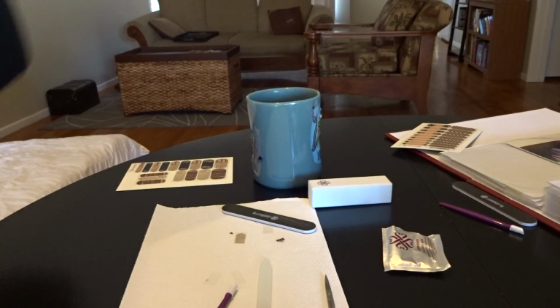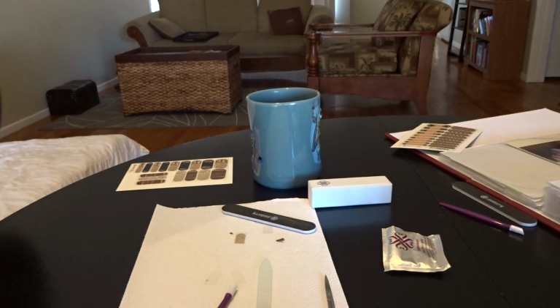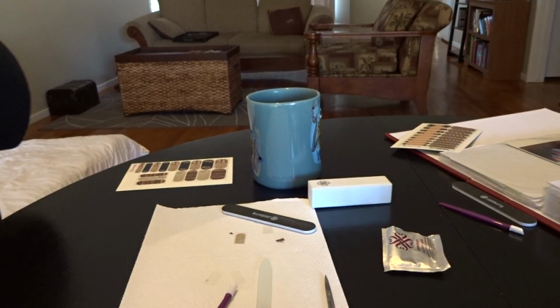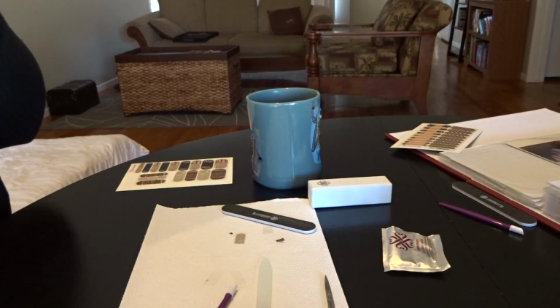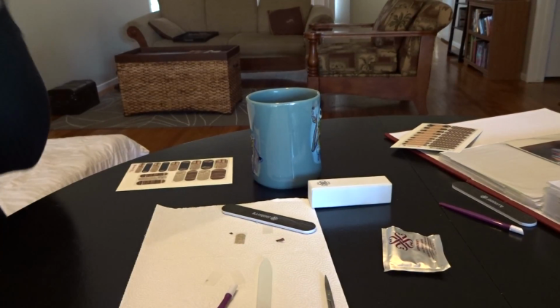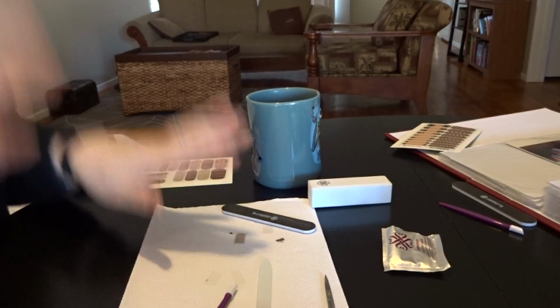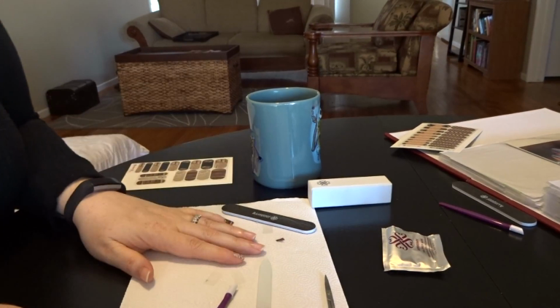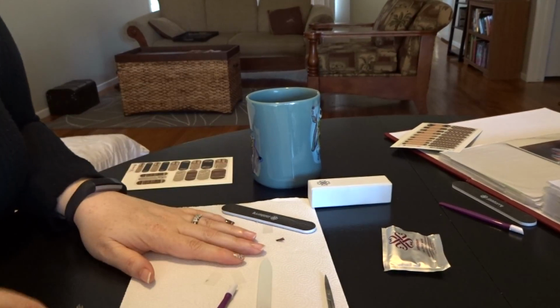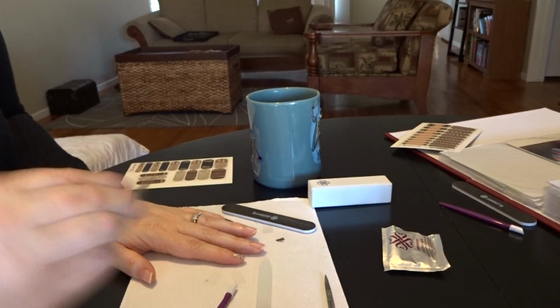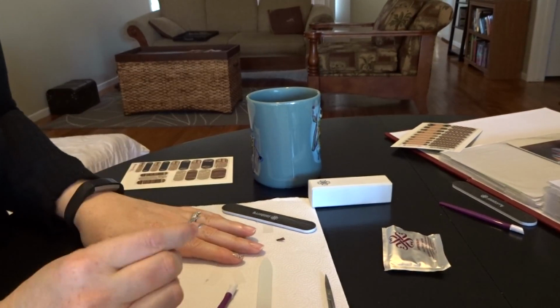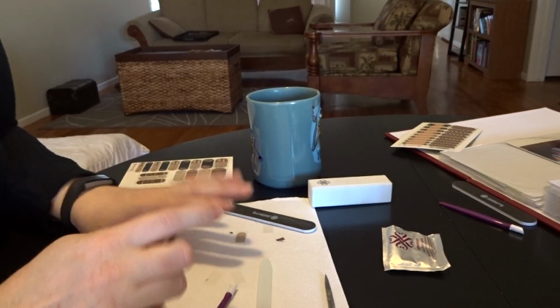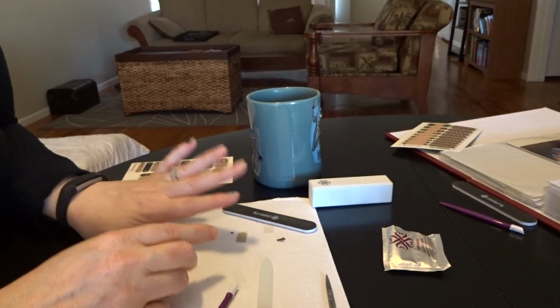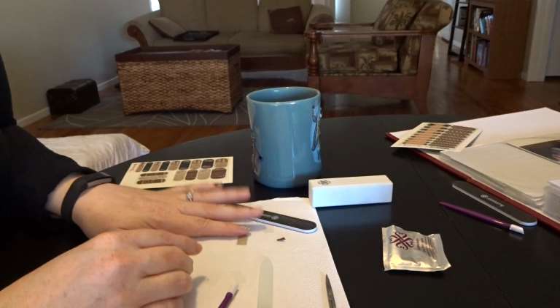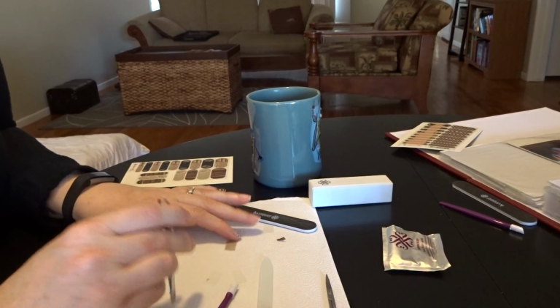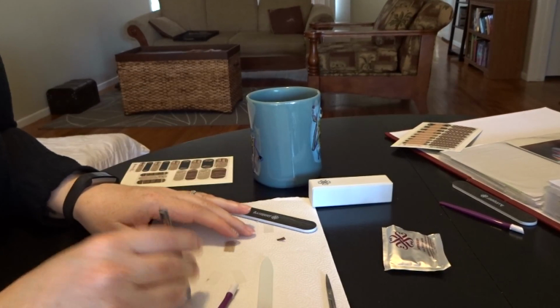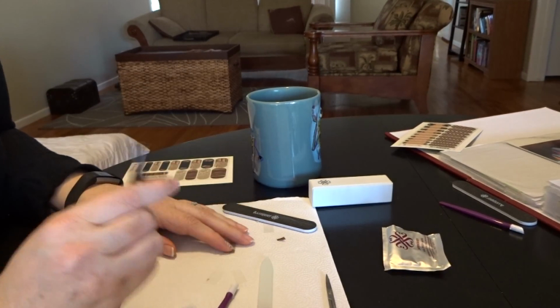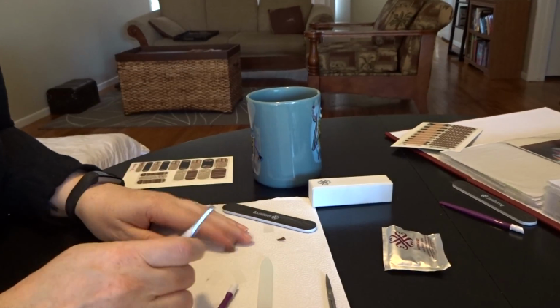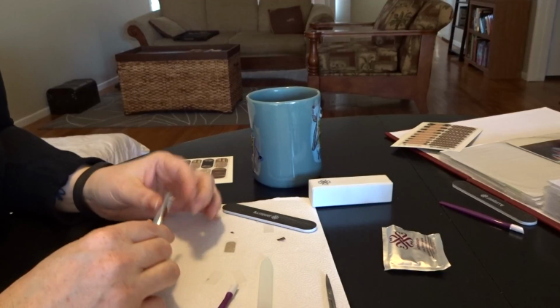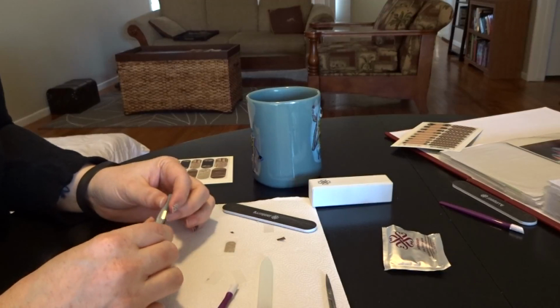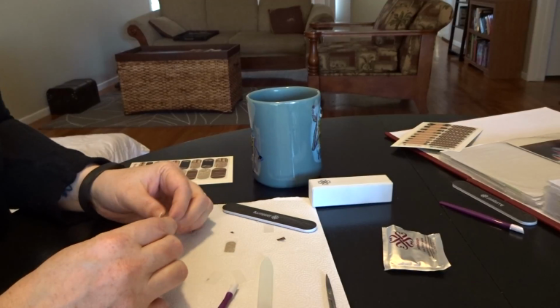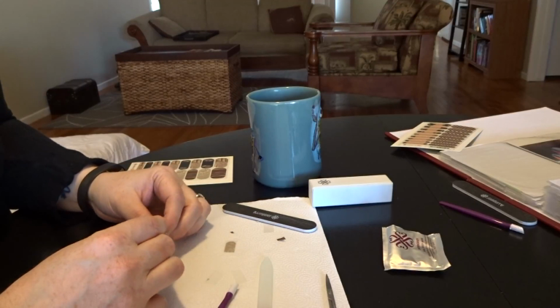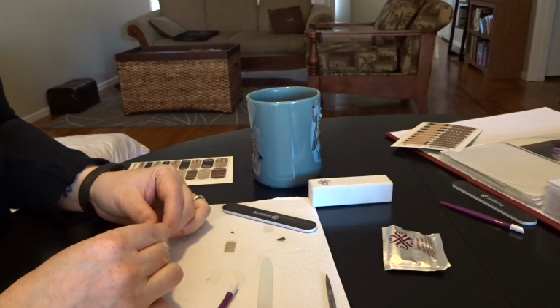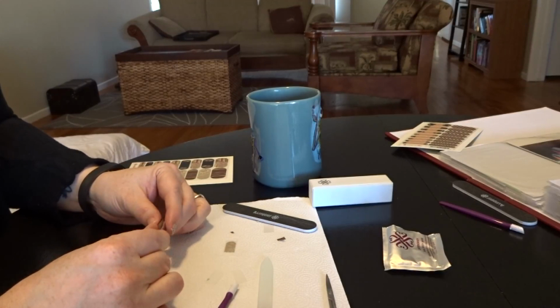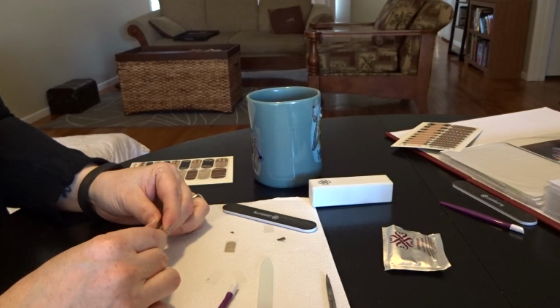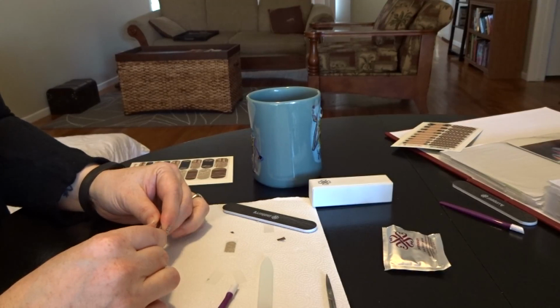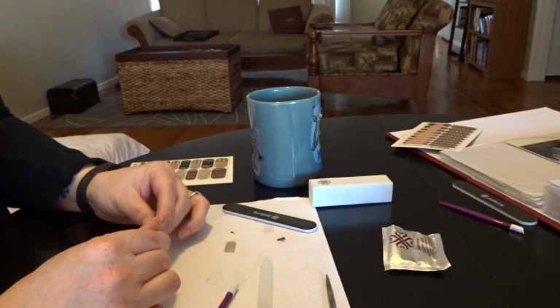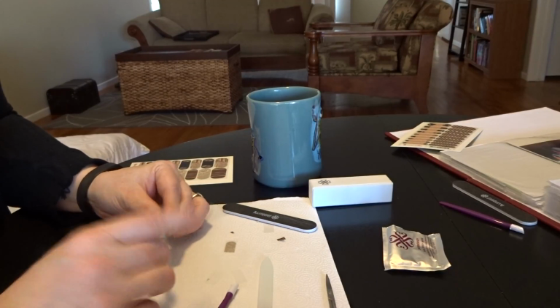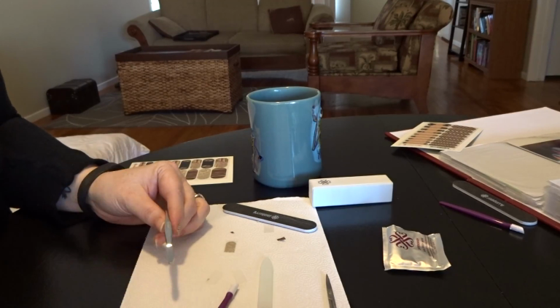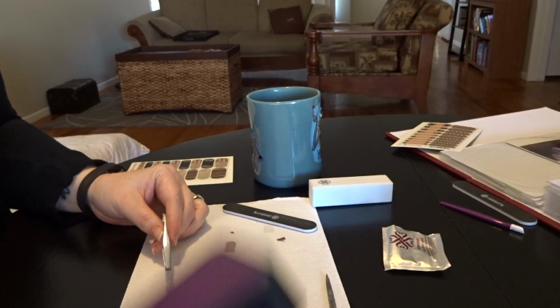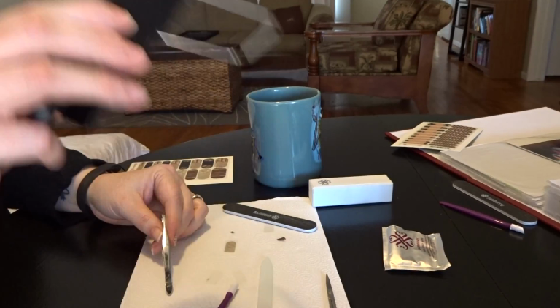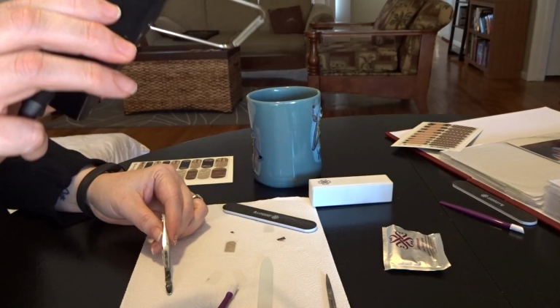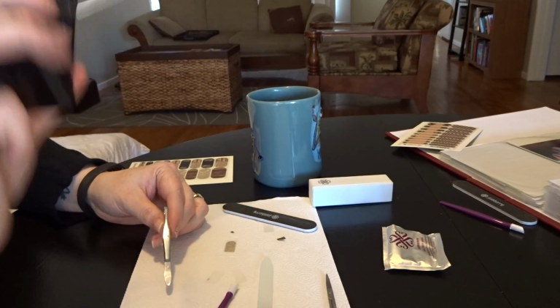Hi guys! It's Rachel with Nailhouse Rock. I'm an independent consultant for Jamboree Nails, and I just wanted to show you guys how I do my nails if you don't have a mini heater.